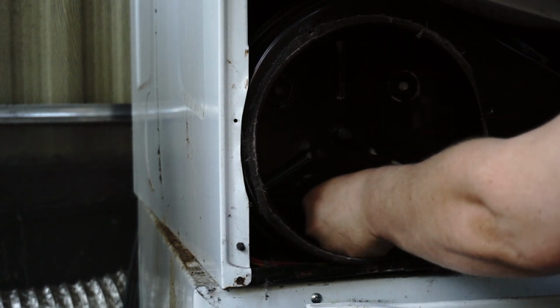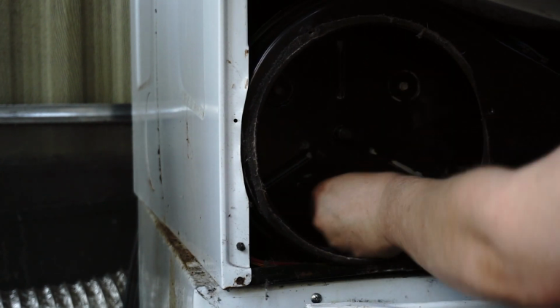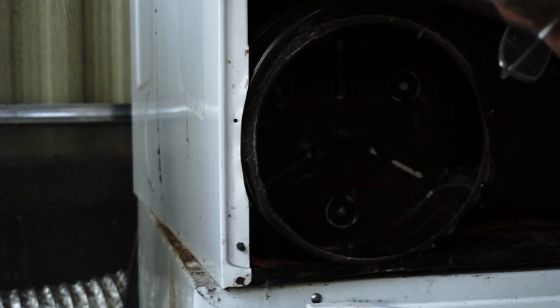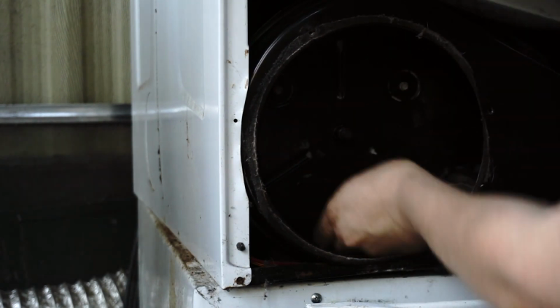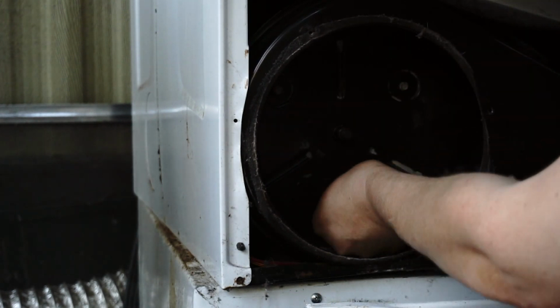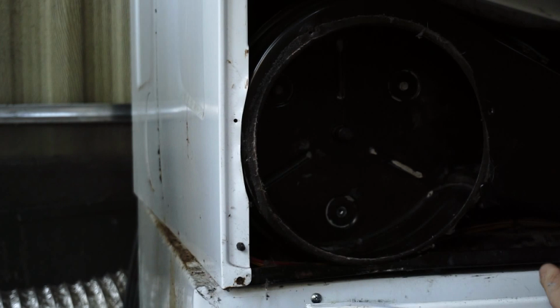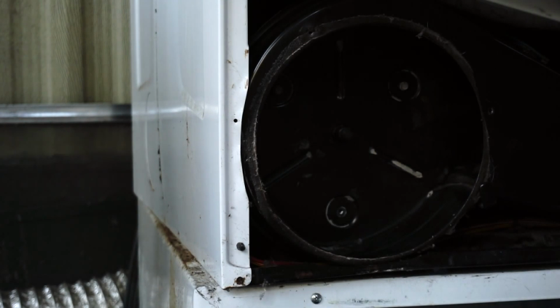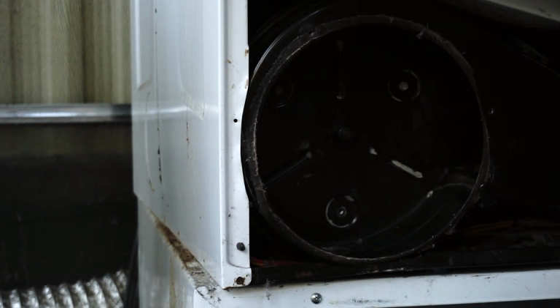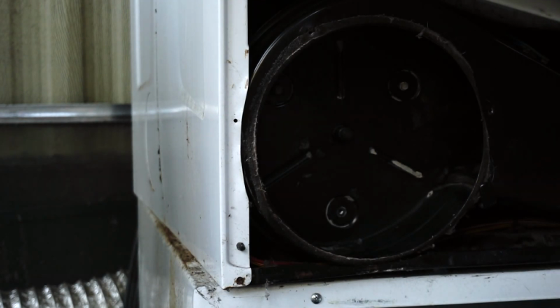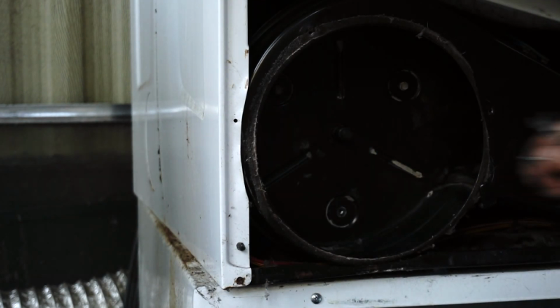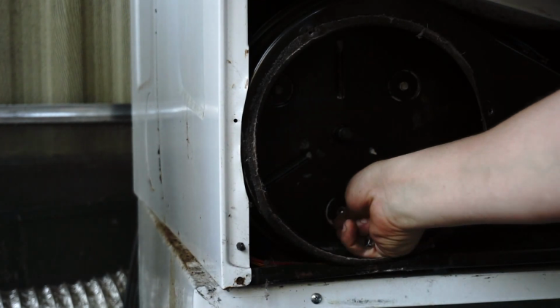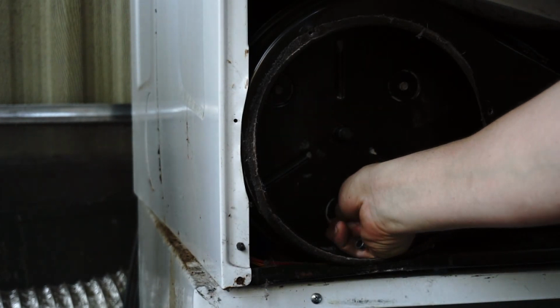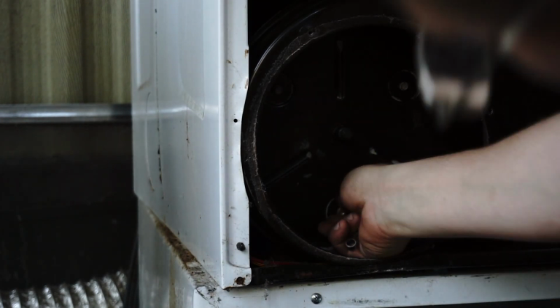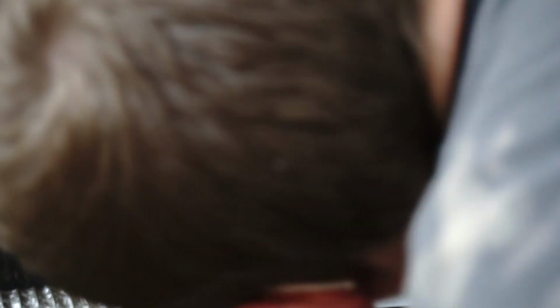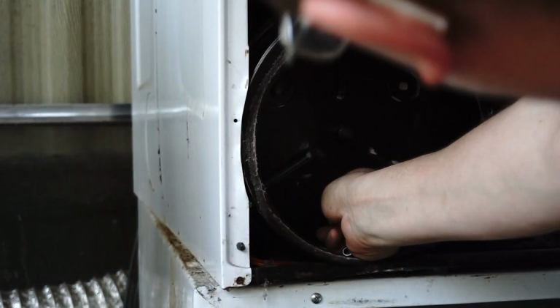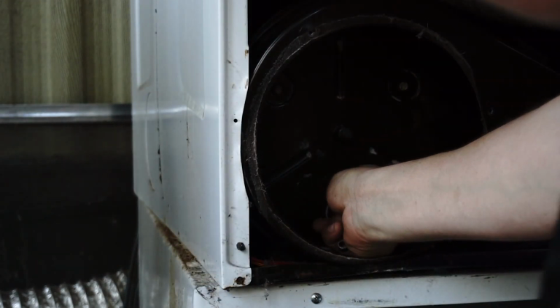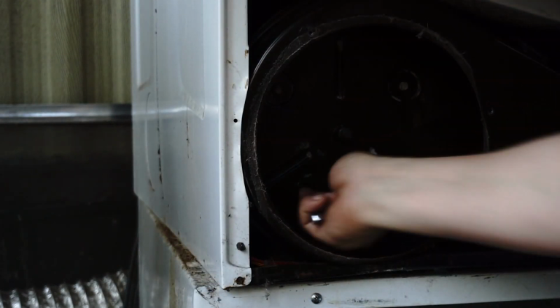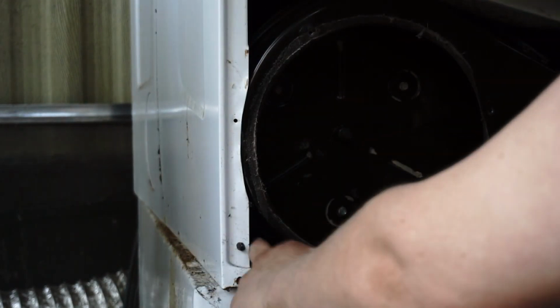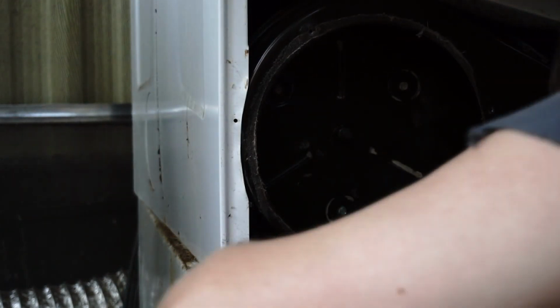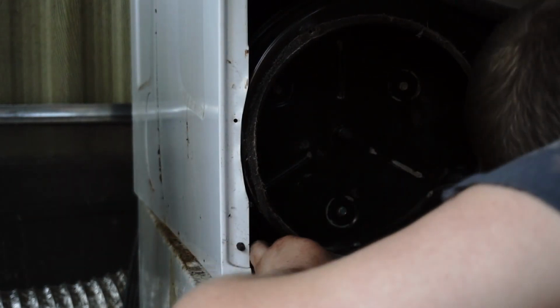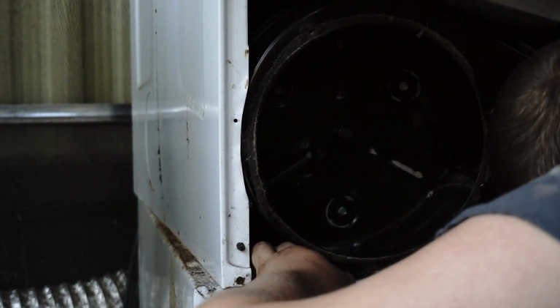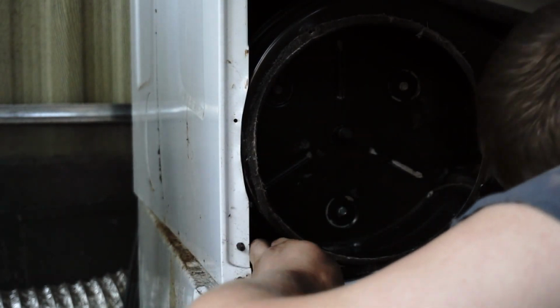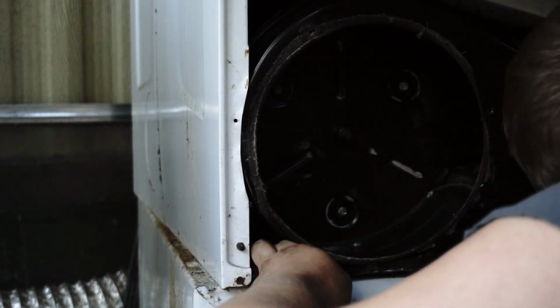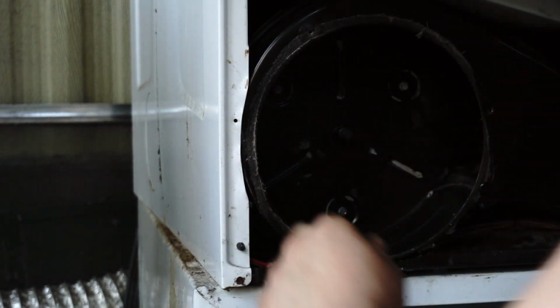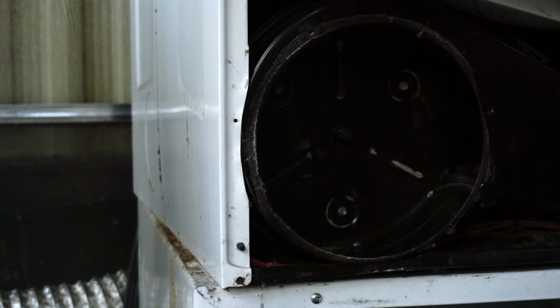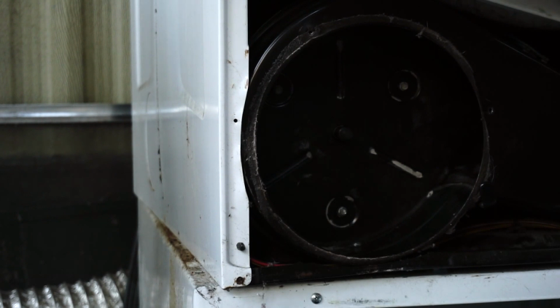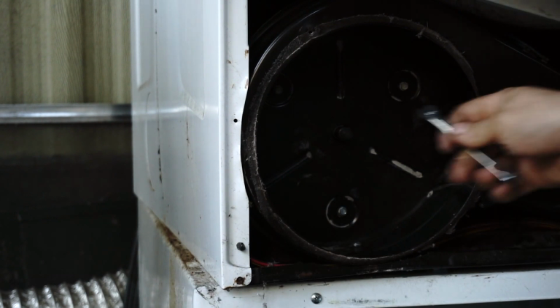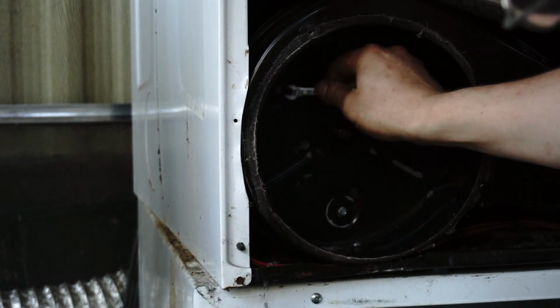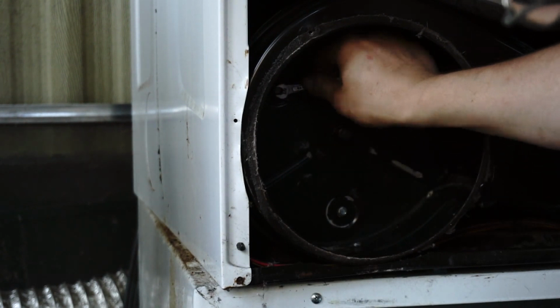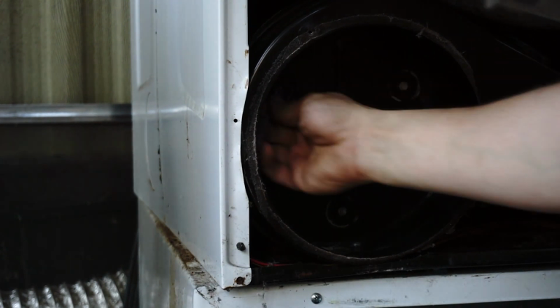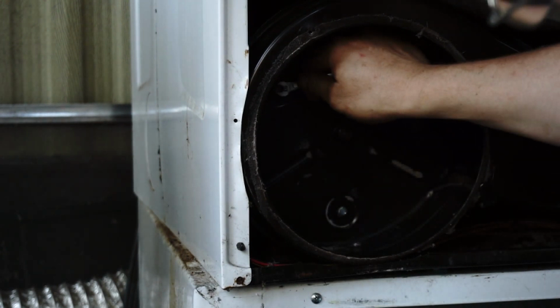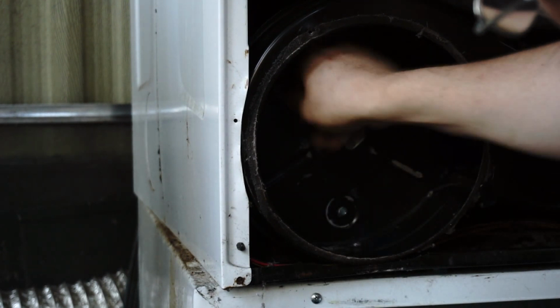Master of absolutely nothing — a rookie mistake. Make sure no wires are in the way, buttons are going to get pinched, nothing's going to get cut.